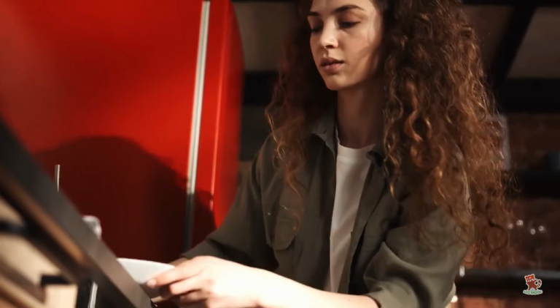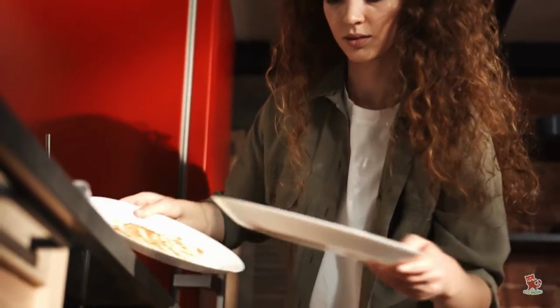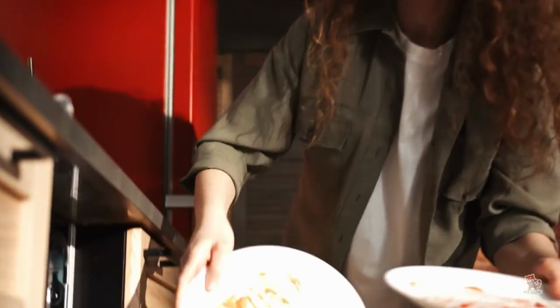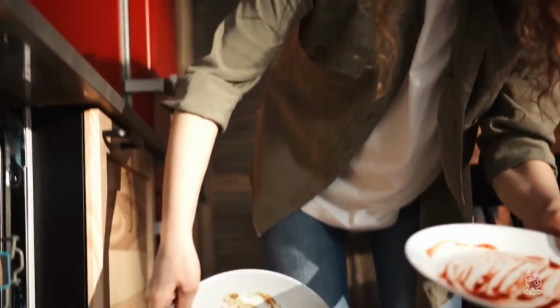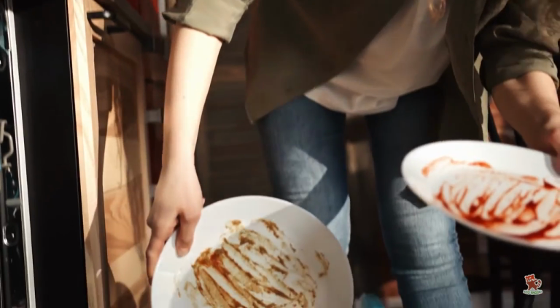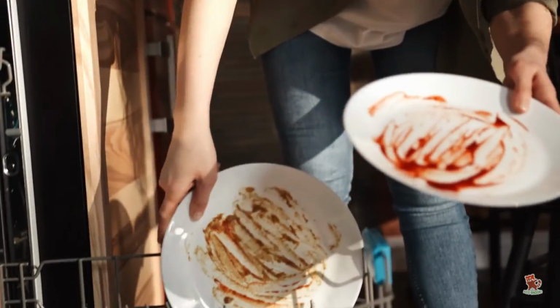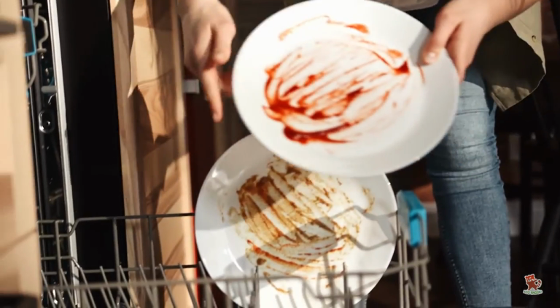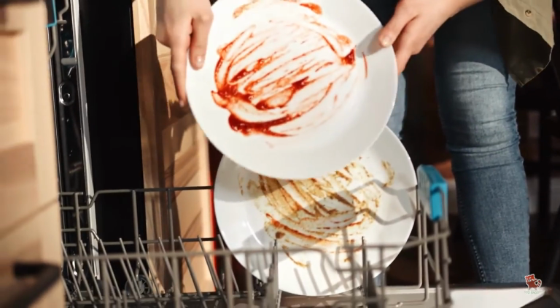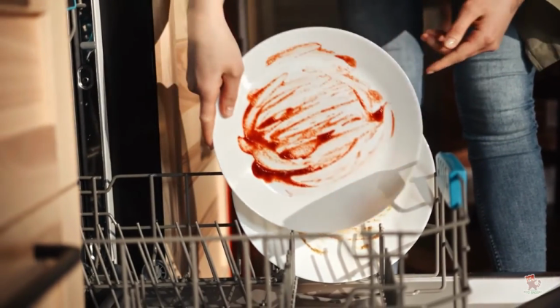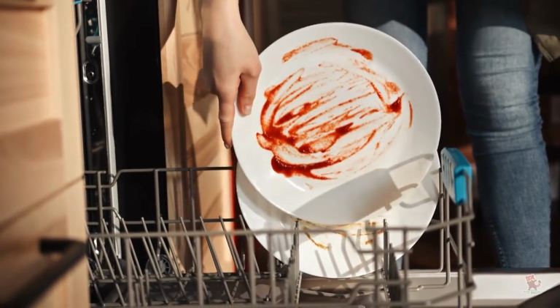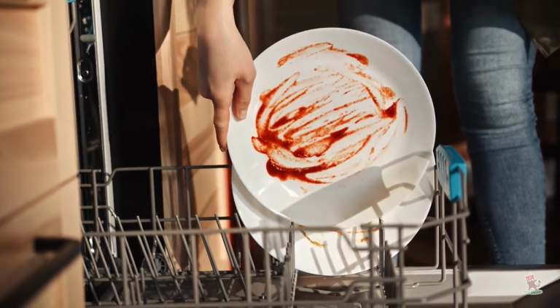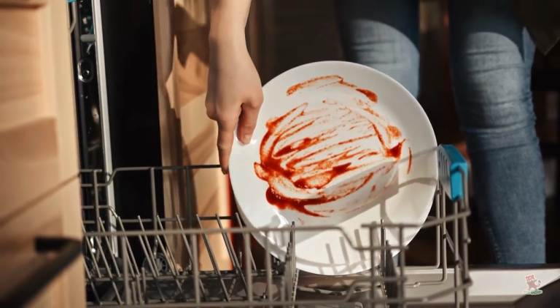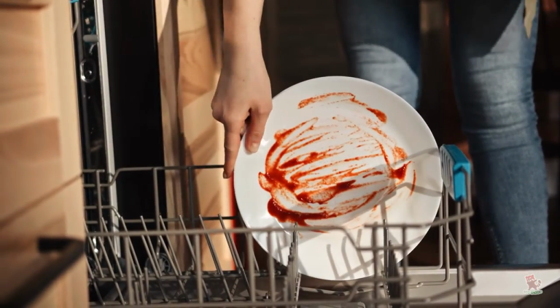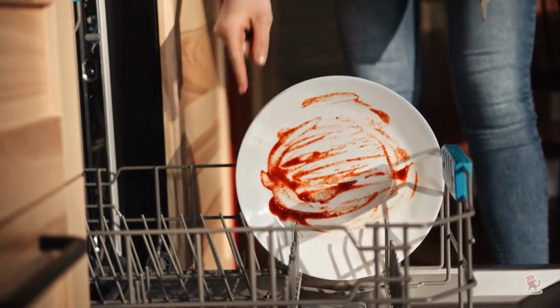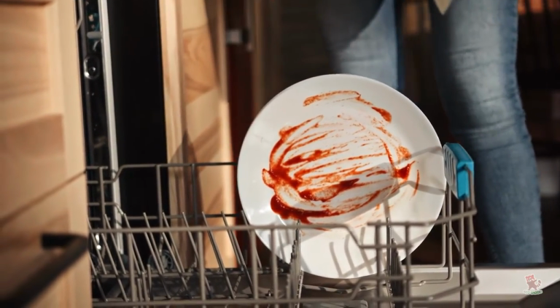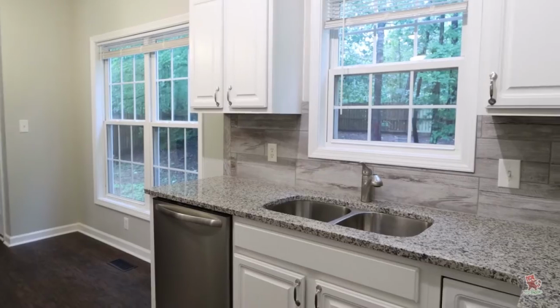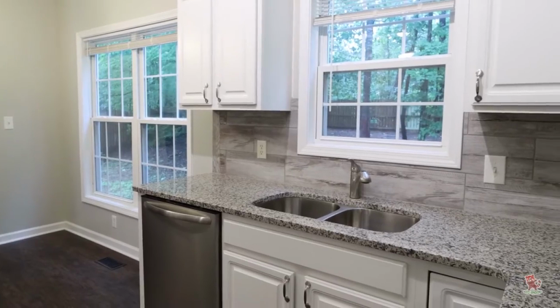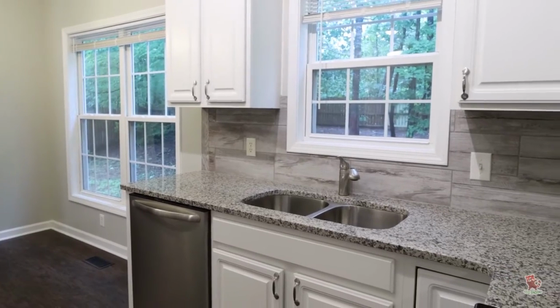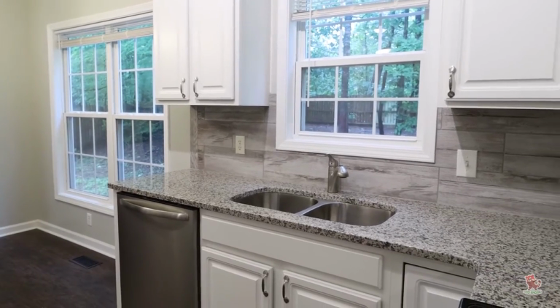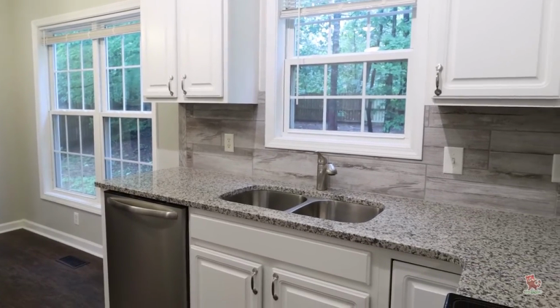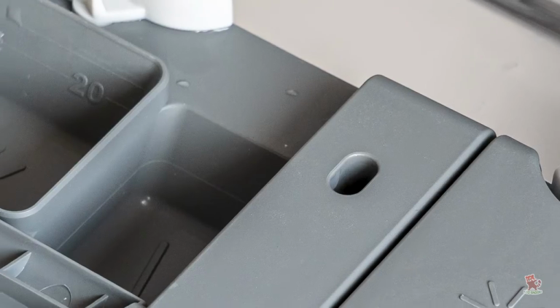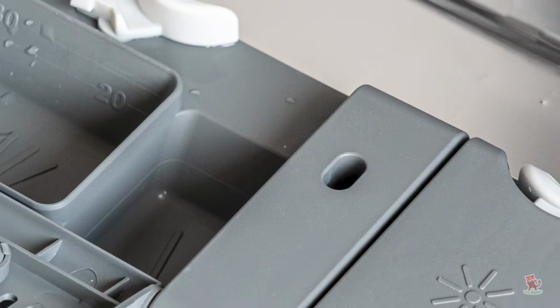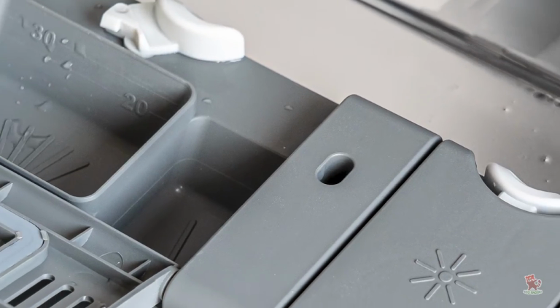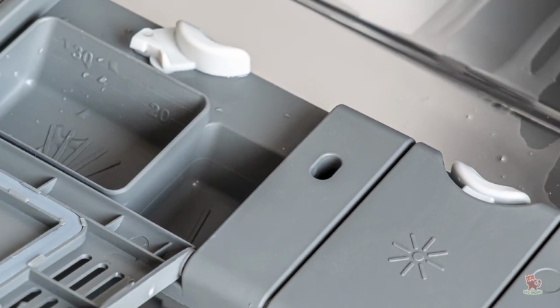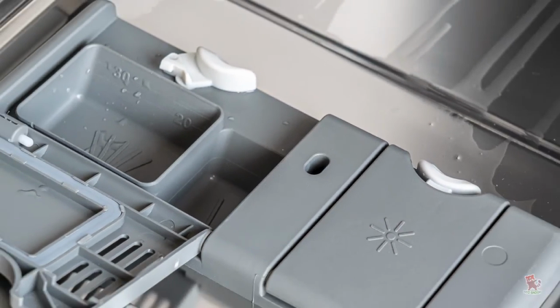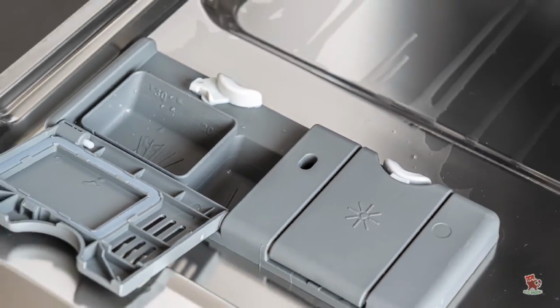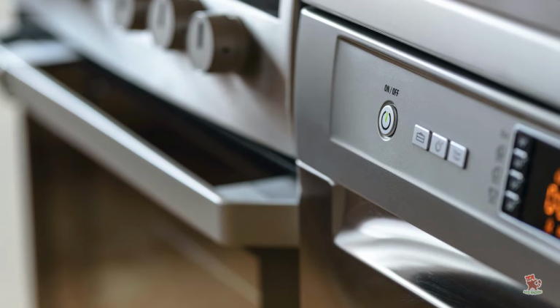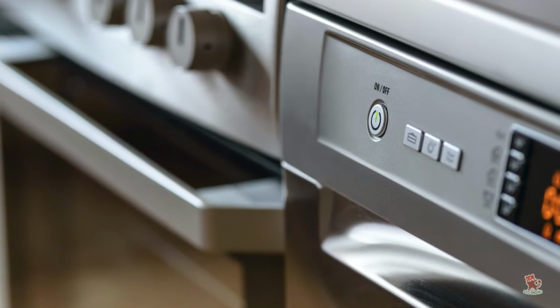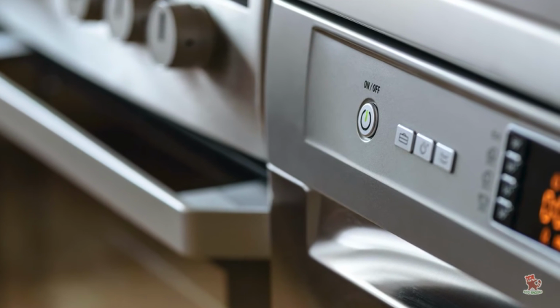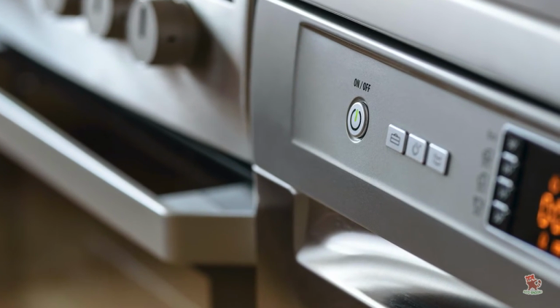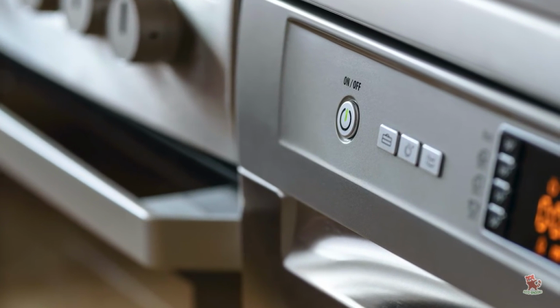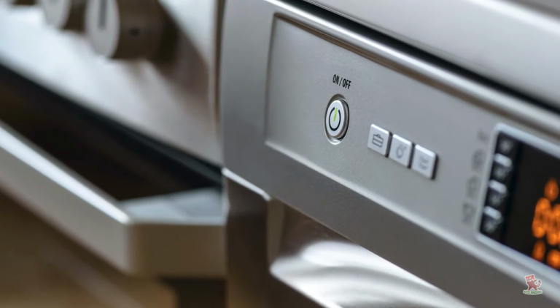If the dishwasher in your home has been in use since 2011 or earlier, it's time for a change. Dishwashers that are more than 10 years old waste as much as 50 percent more water and energy than newer models.